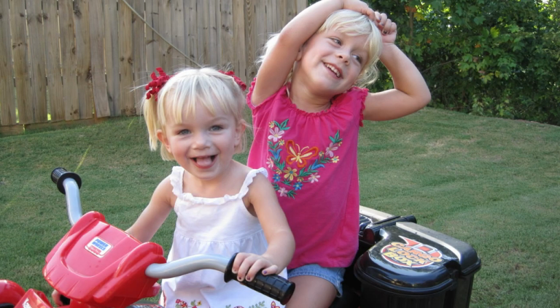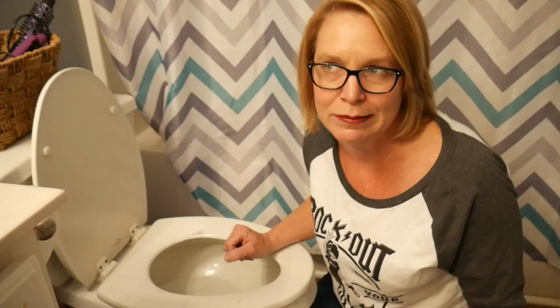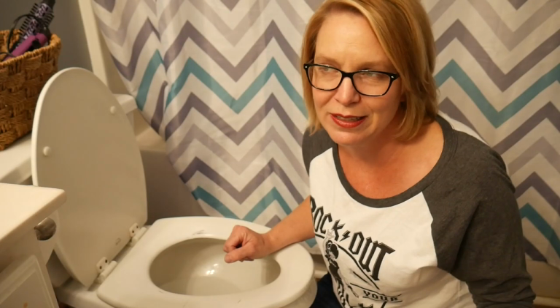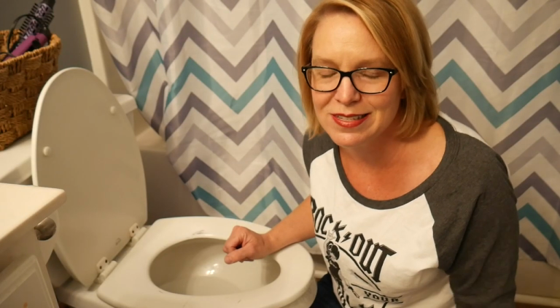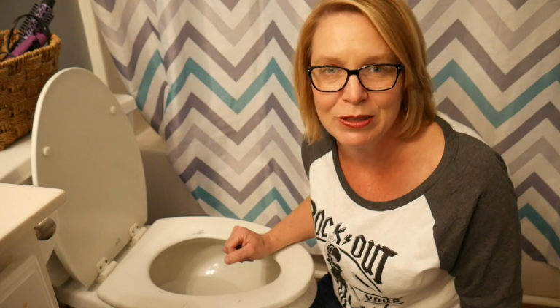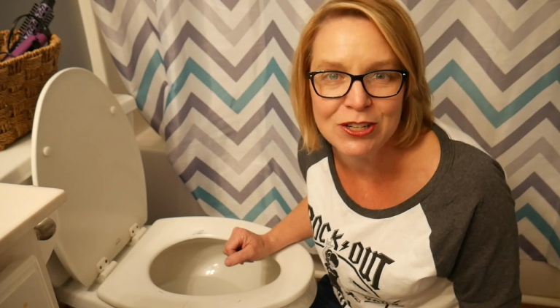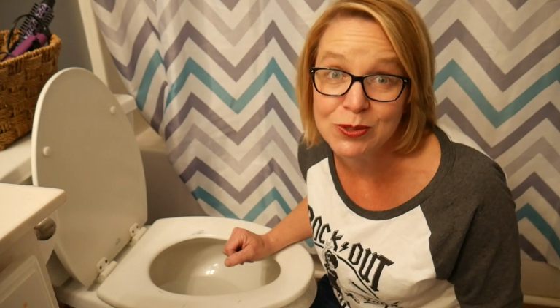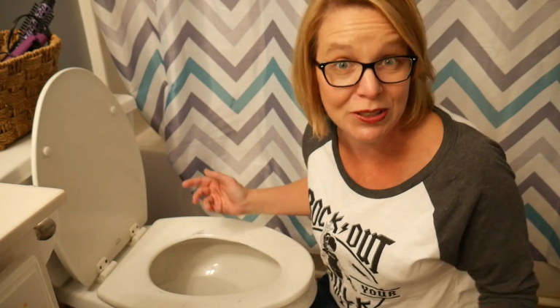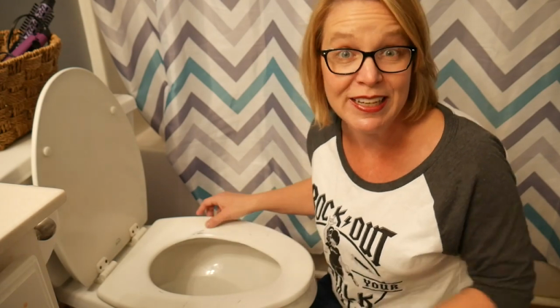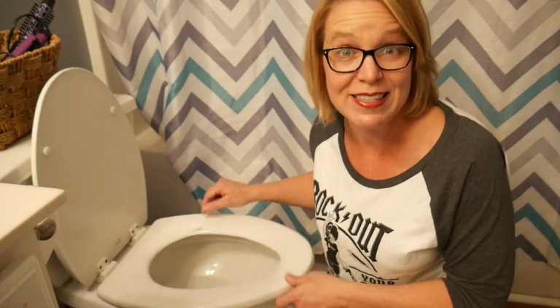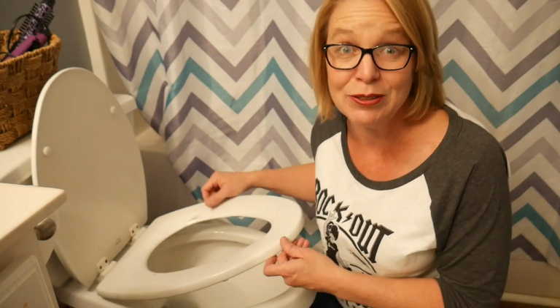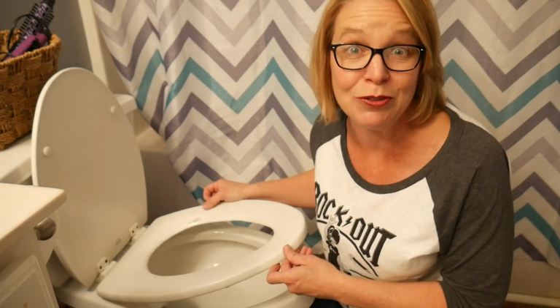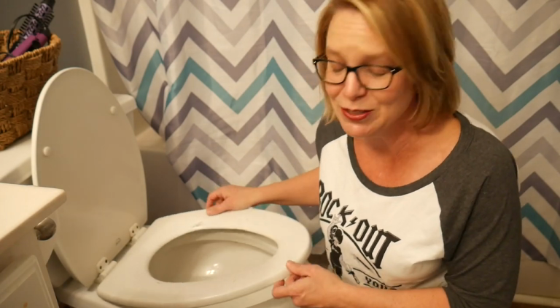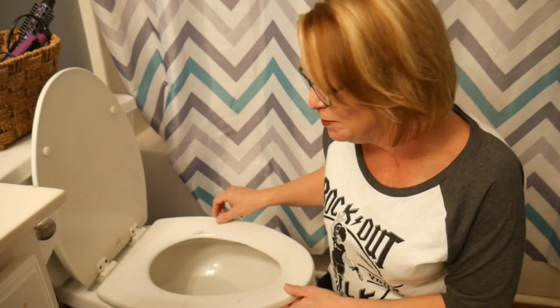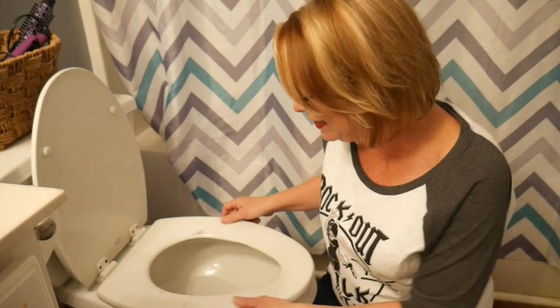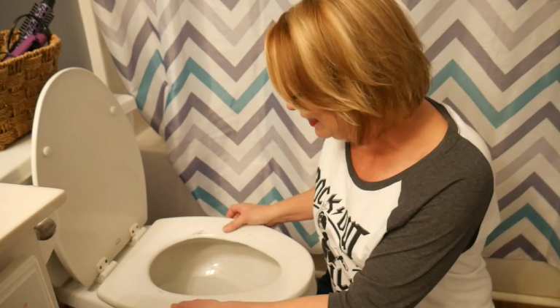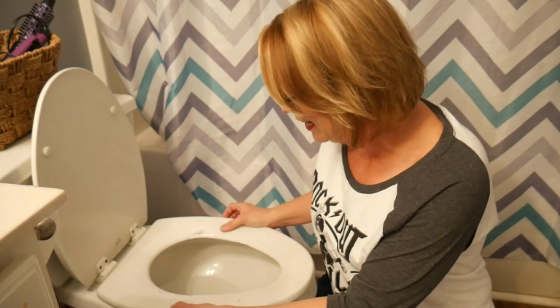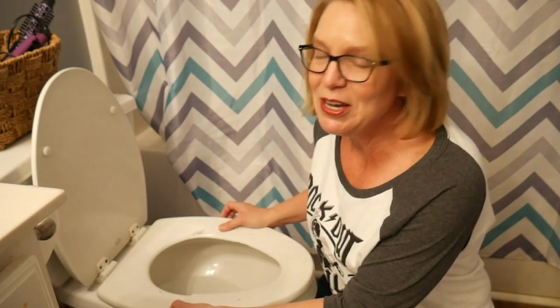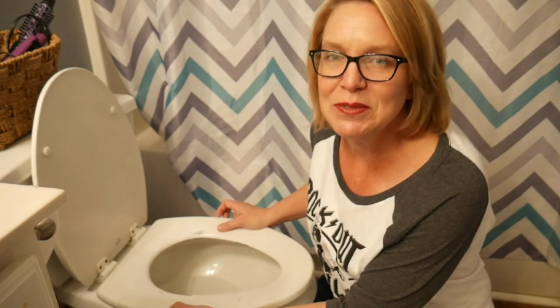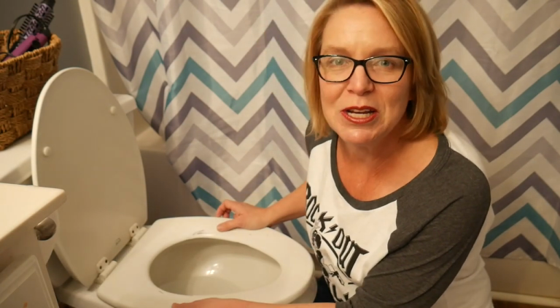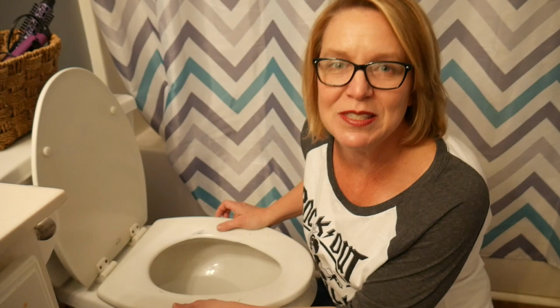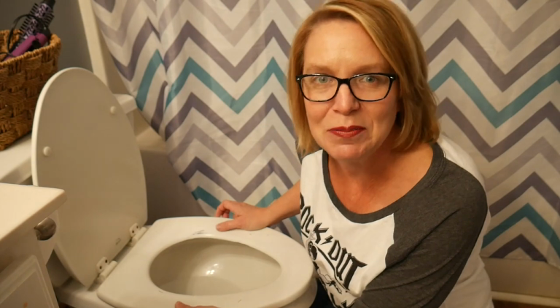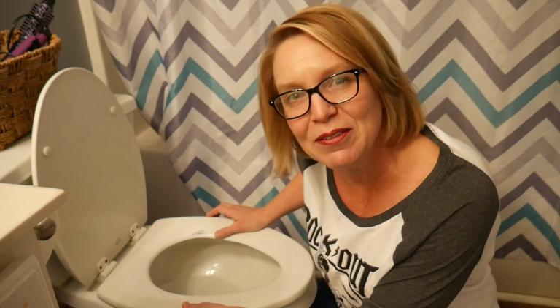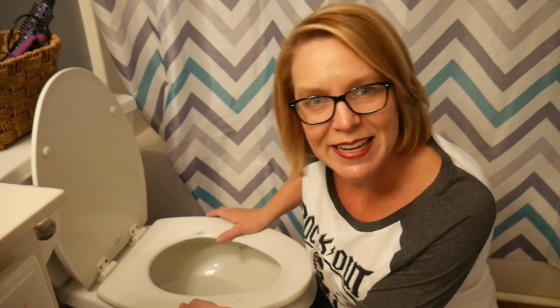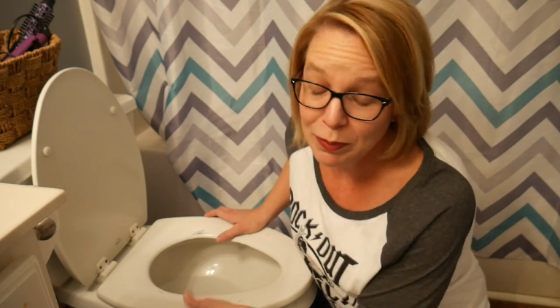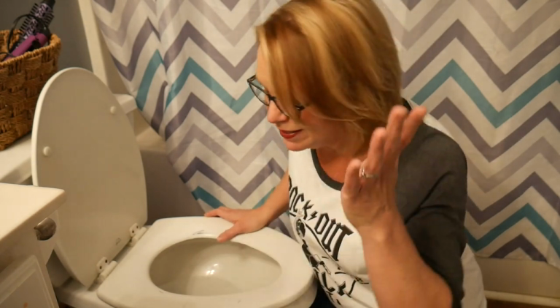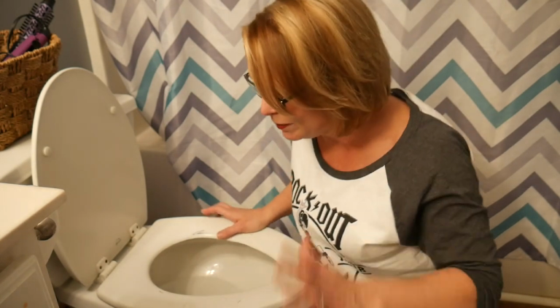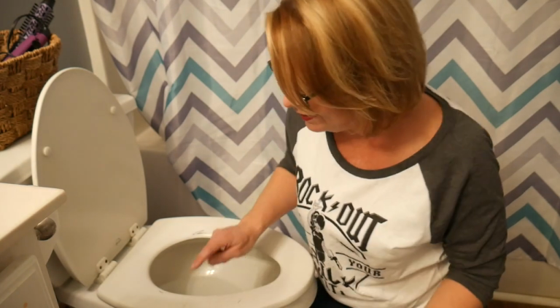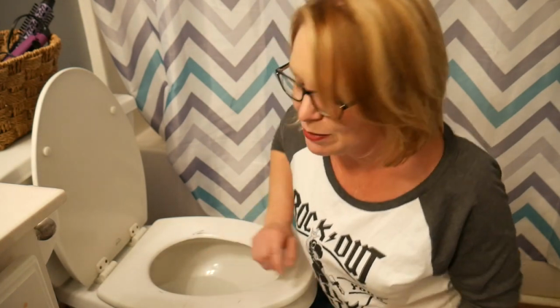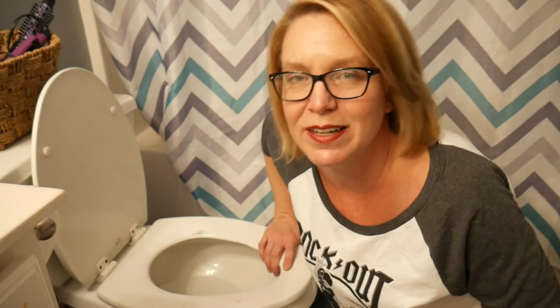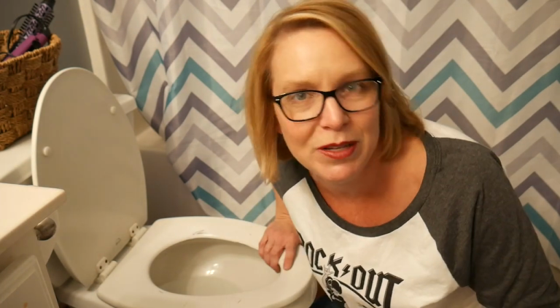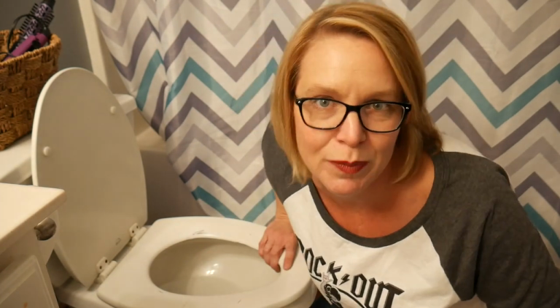My youngest is now 11 years old, so clearly this thing's held up for a long time. But looking at it now, I'm a little tiny bit sad about having to take it out, but it's got to be done. Every time you sit on it, it pinches your butt.